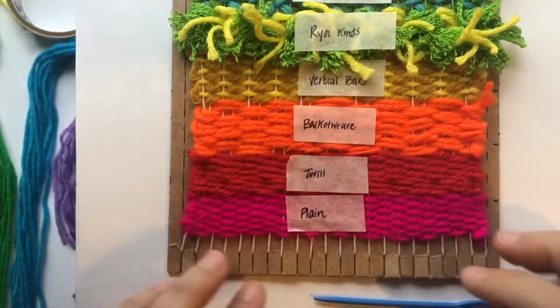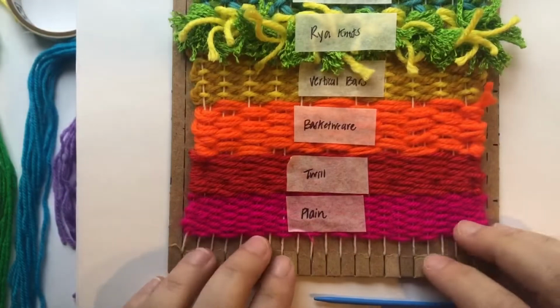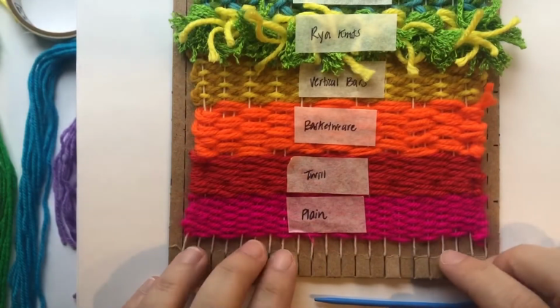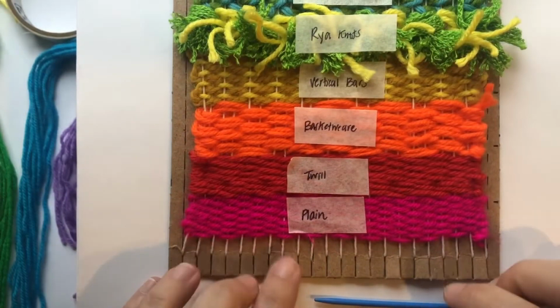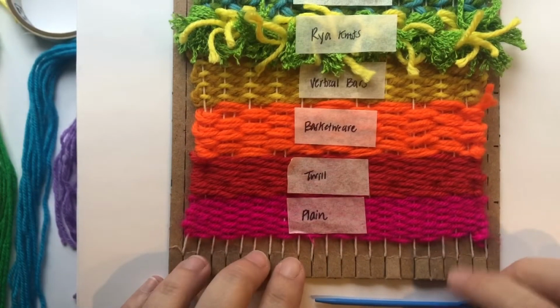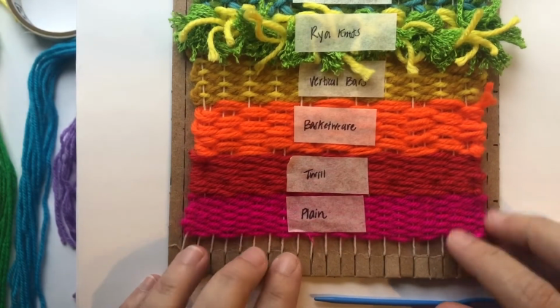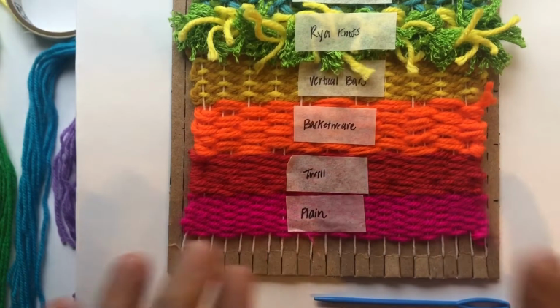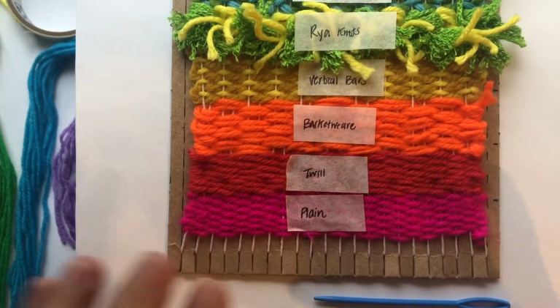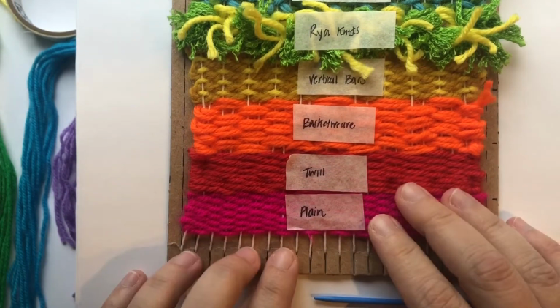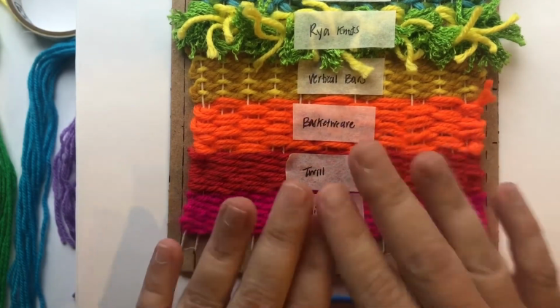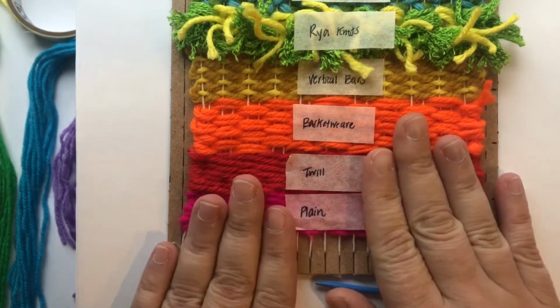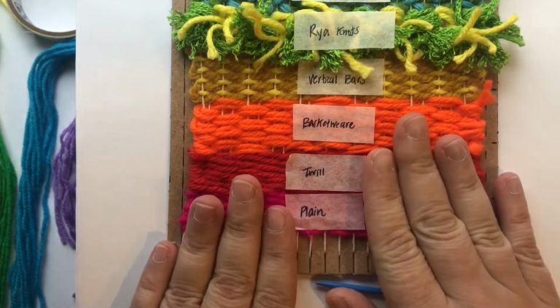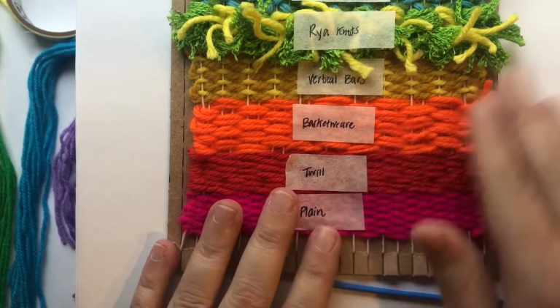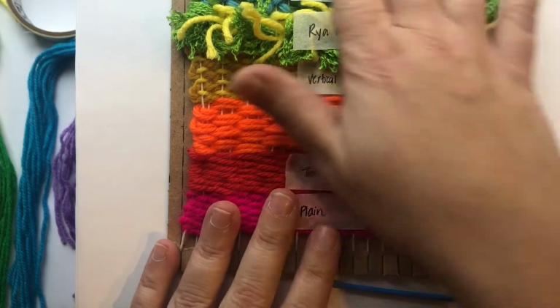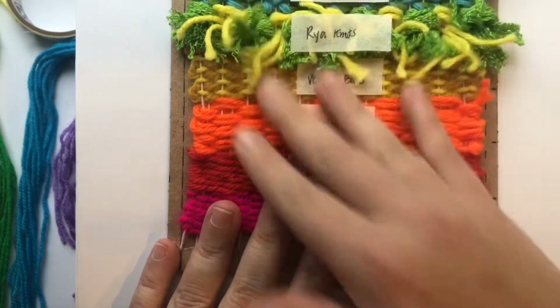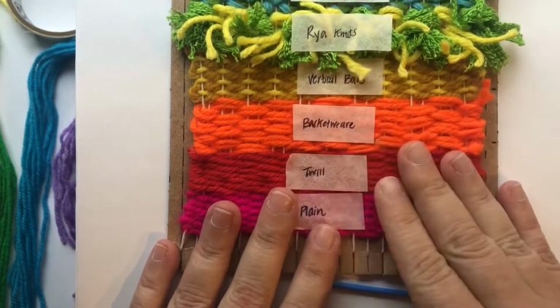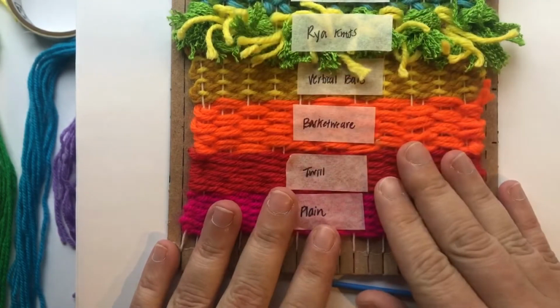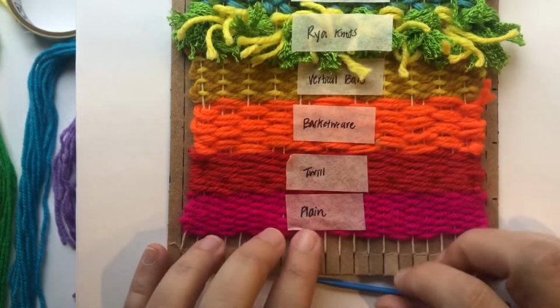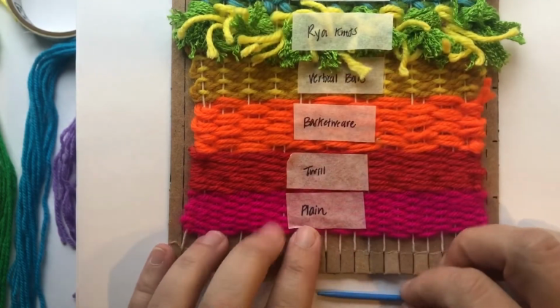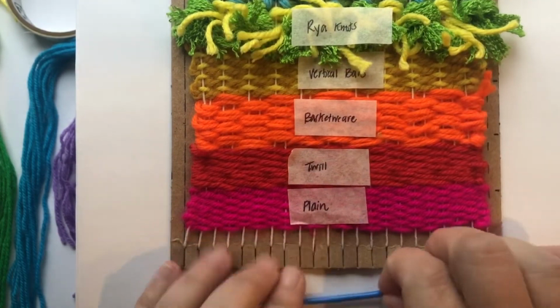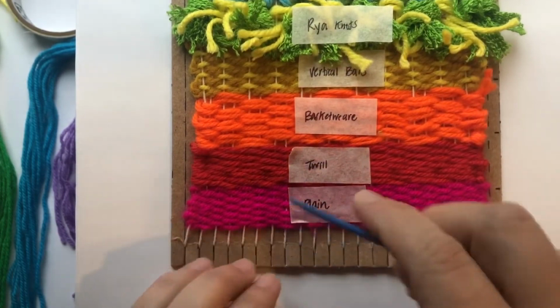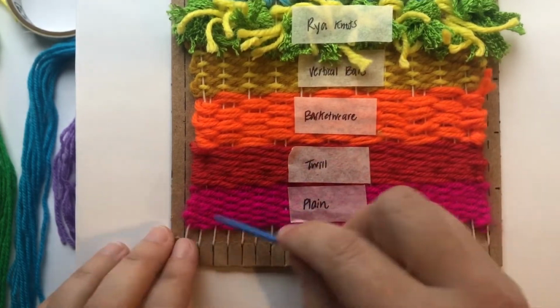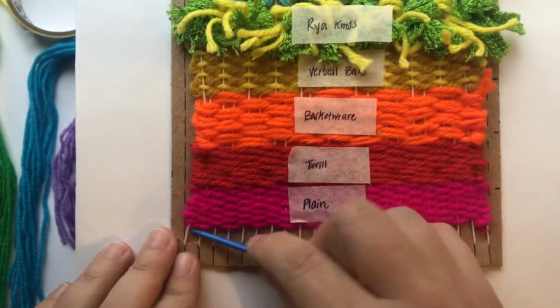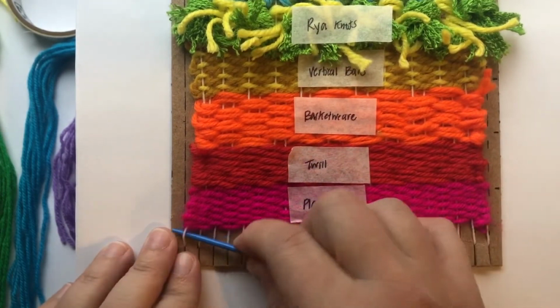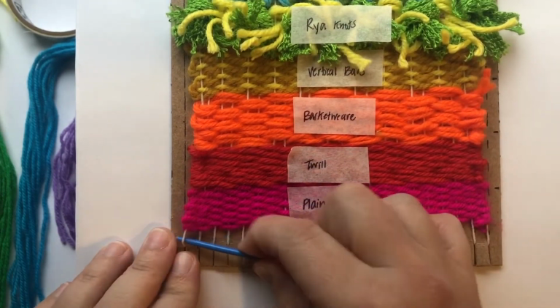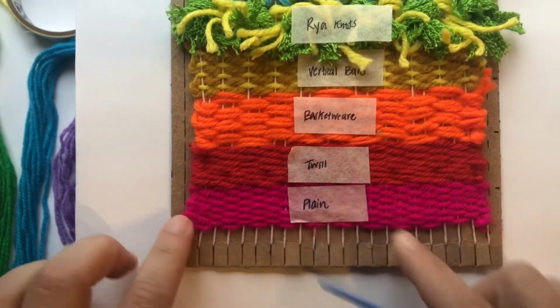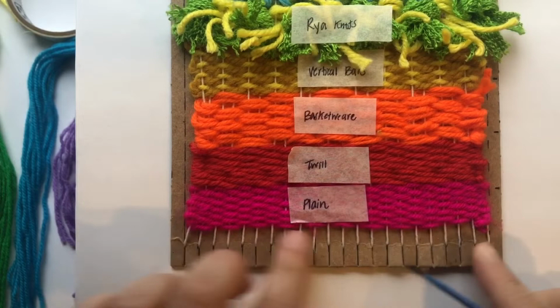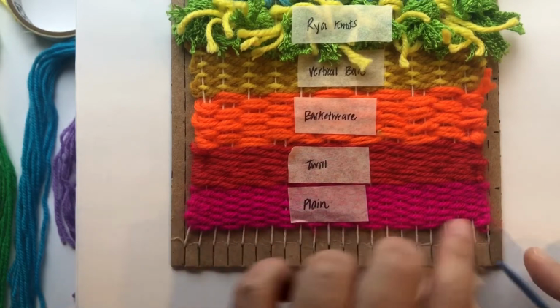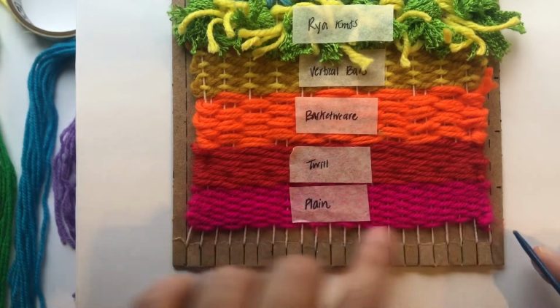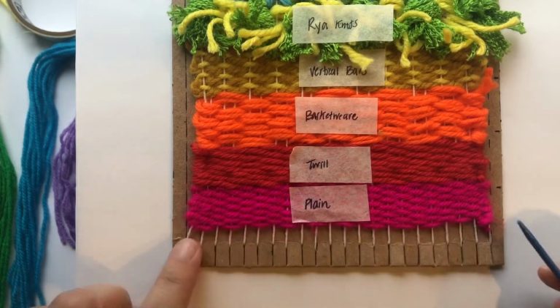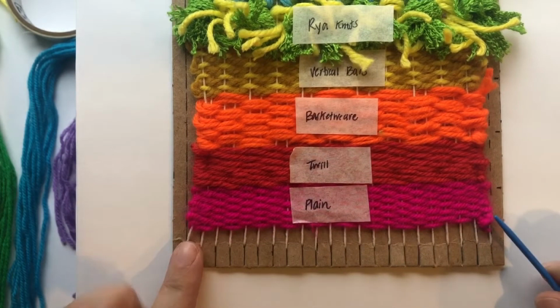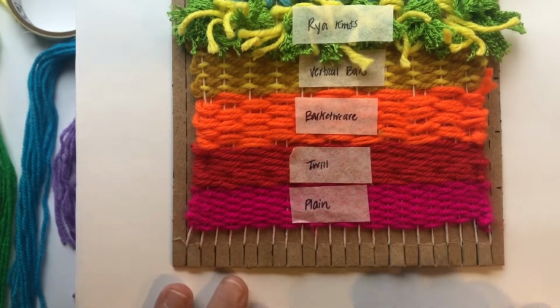It's time for some fringe. Fringe is the last thing that you do before you take your whole entire weaving off the loom, because I think it's easiest to put fringe on when you have some tension on your warp string still.